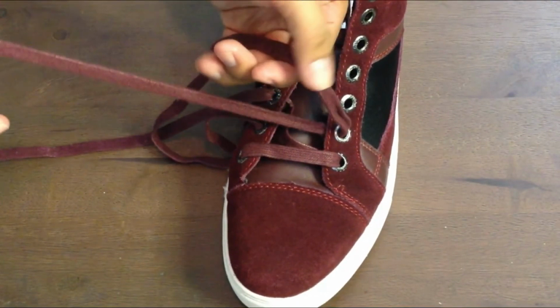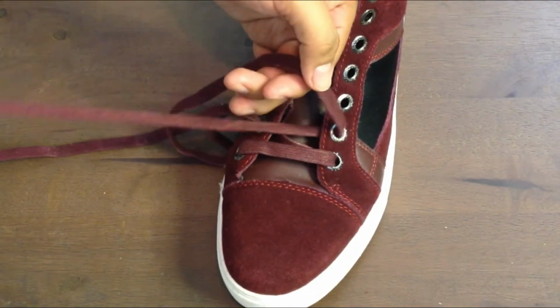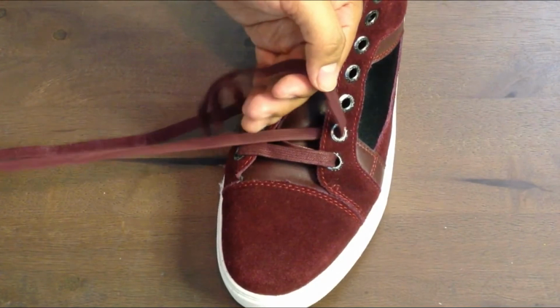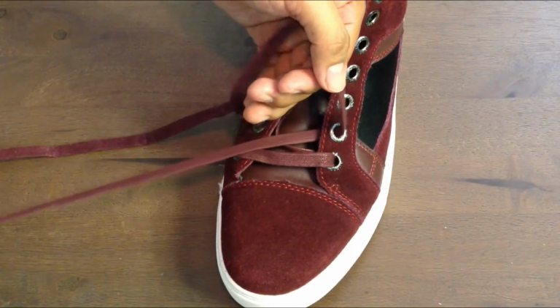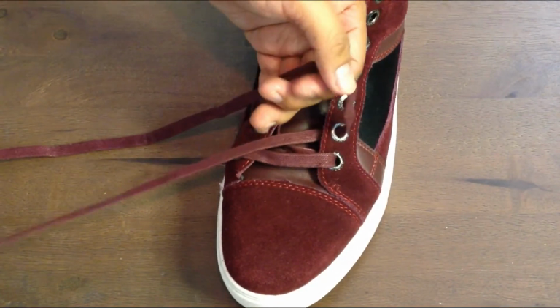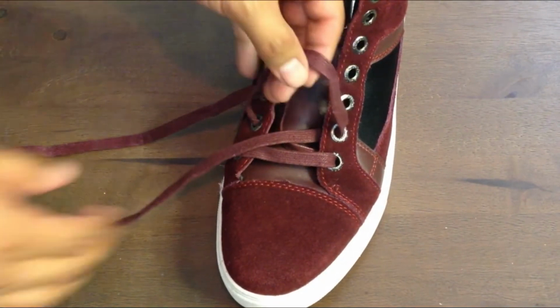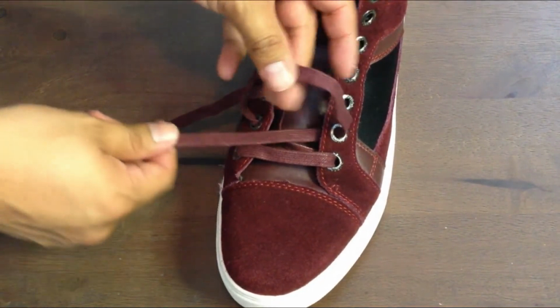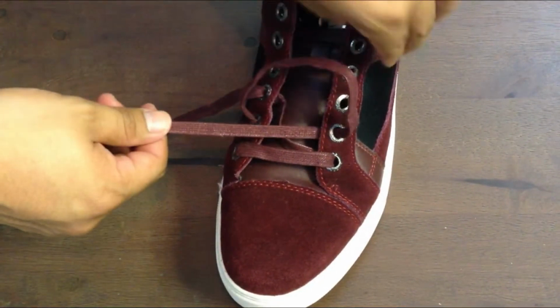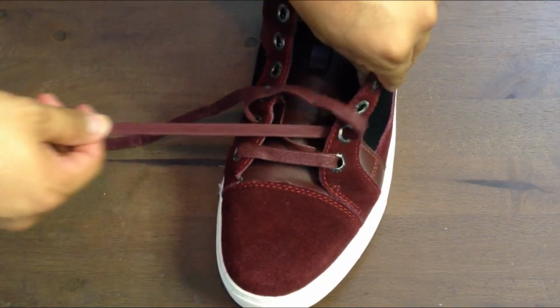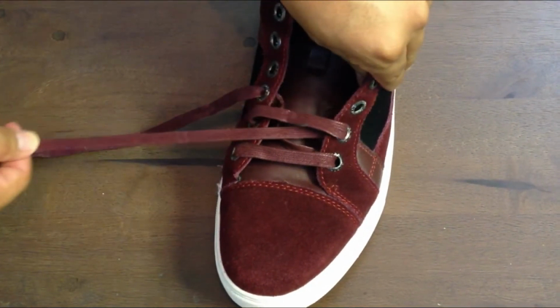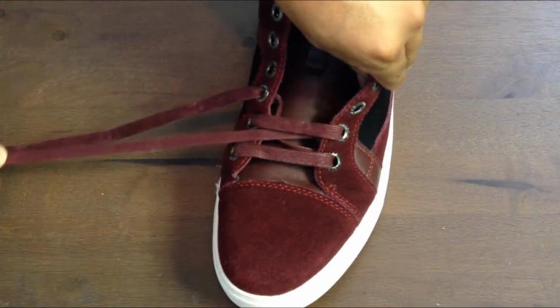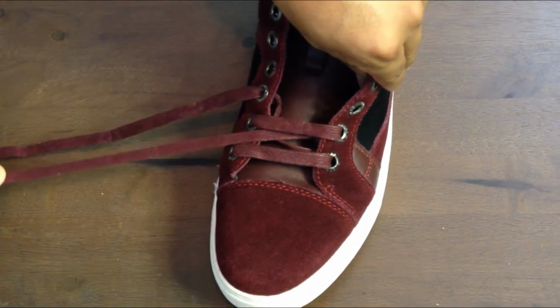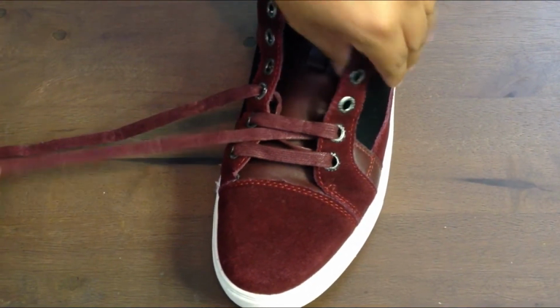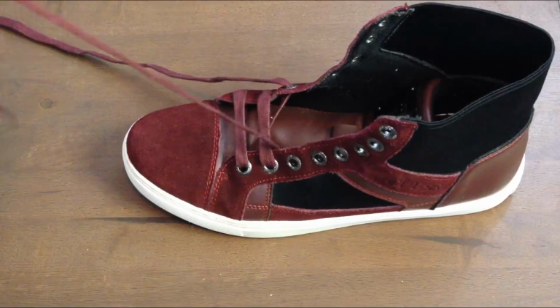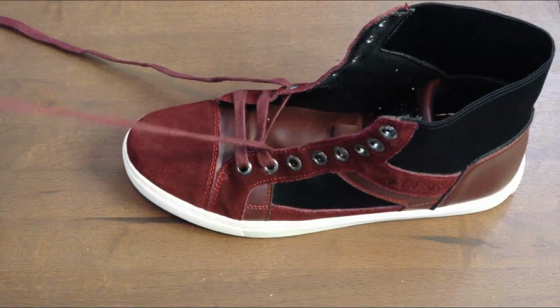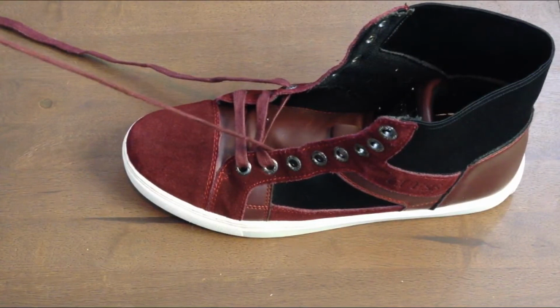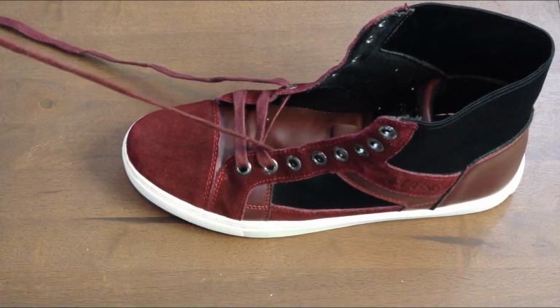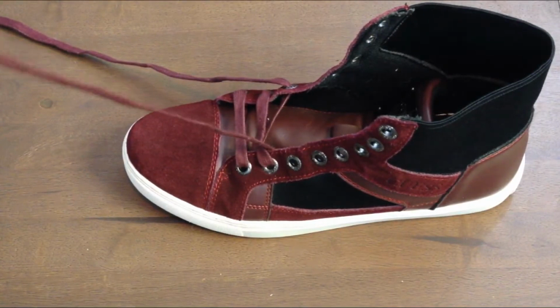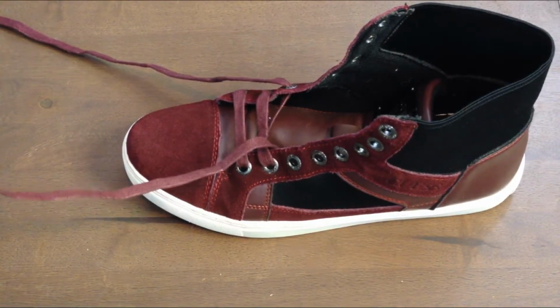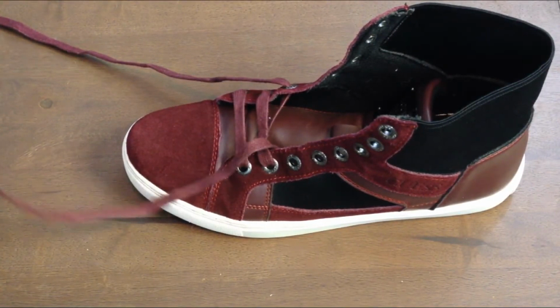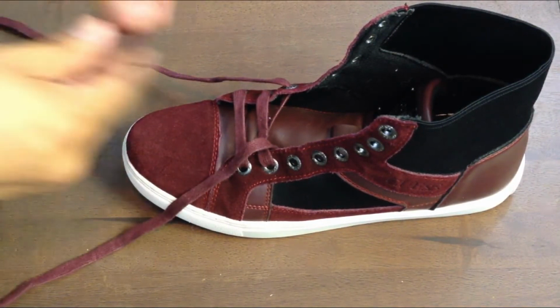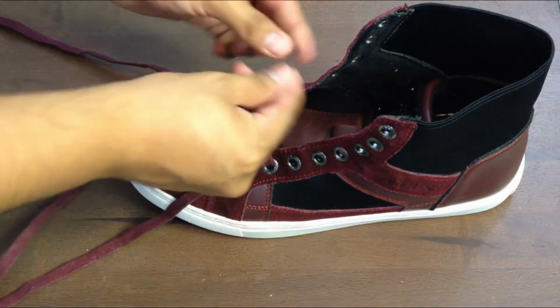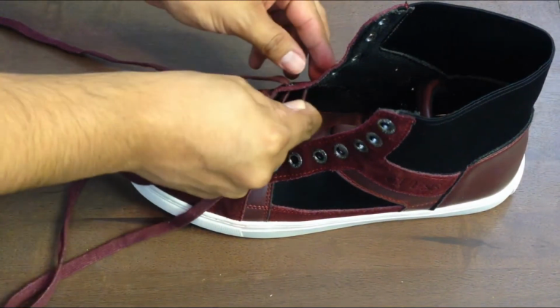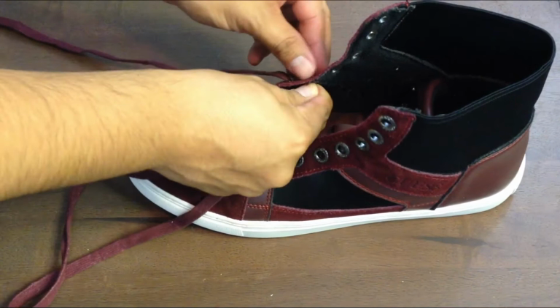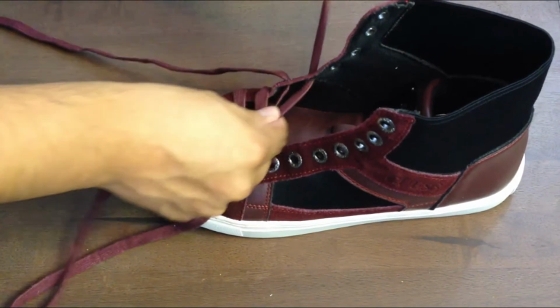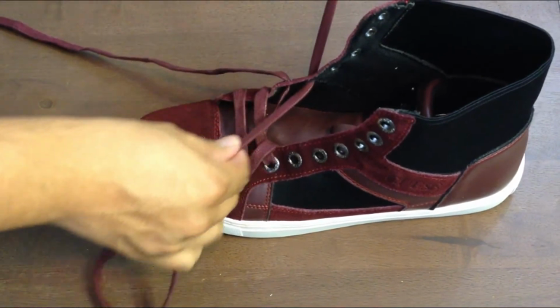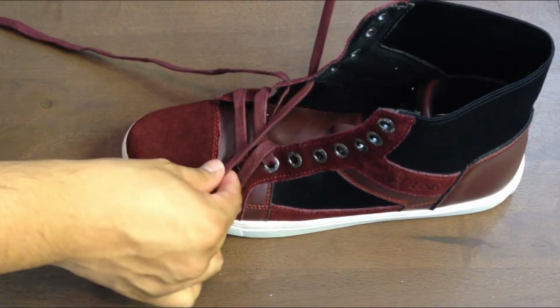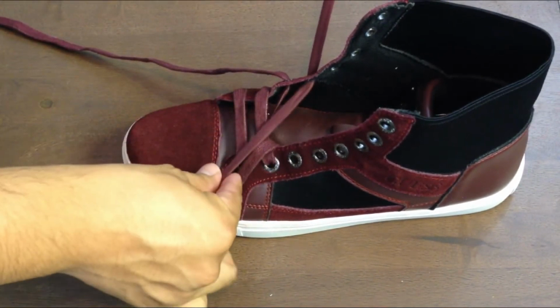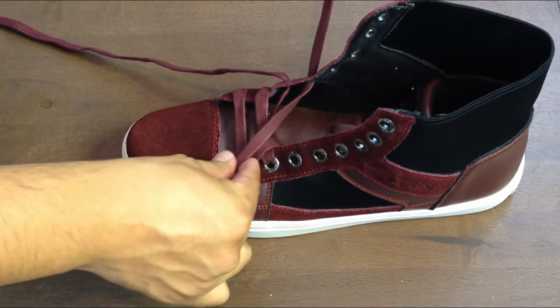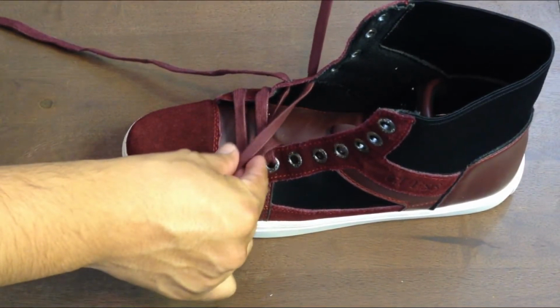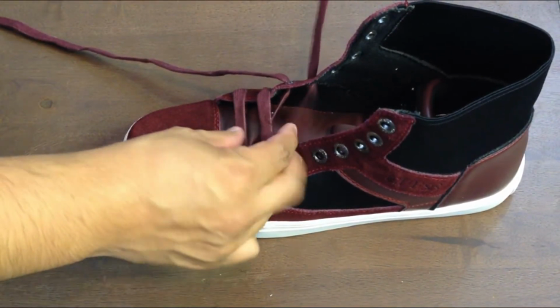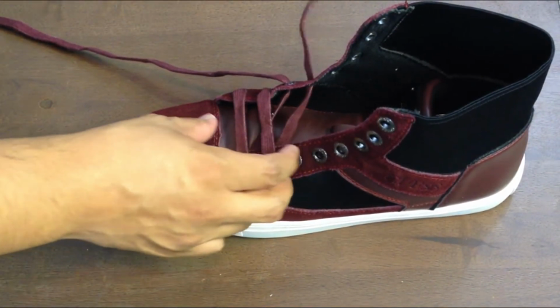Since these laces are flat, just run it through your fingers — this will keep it from twisting. Now let's continue with lace number one. We're going to go from hole number two all the way to hole number four going diagonally from right to left. If it twists, just go ahead and untwist it — no big deal.